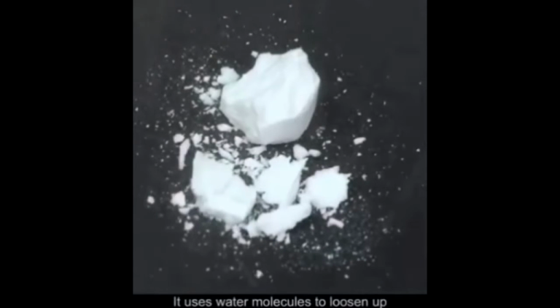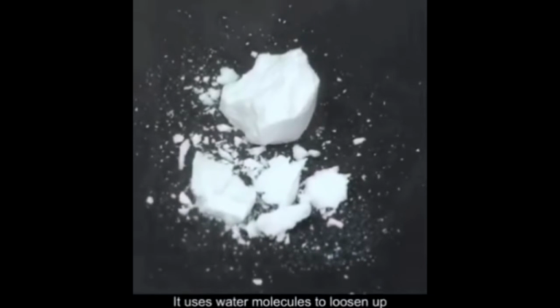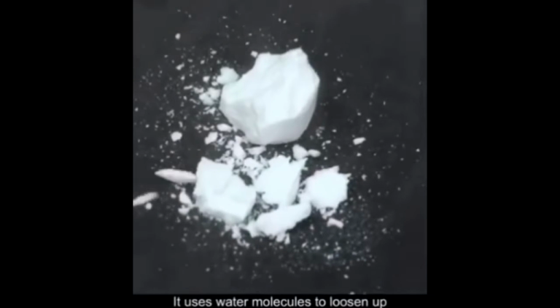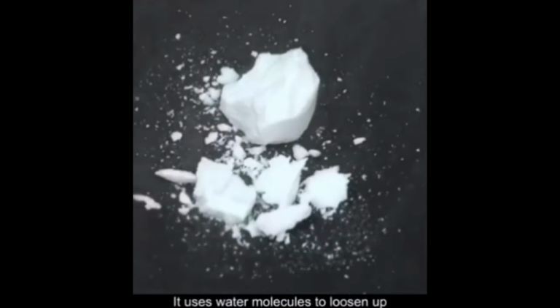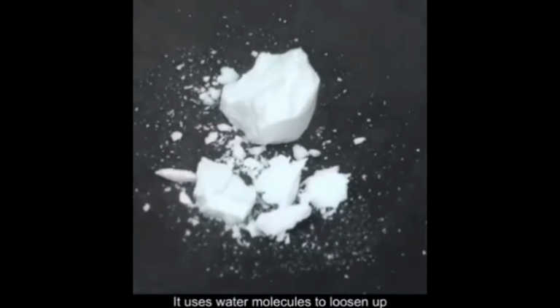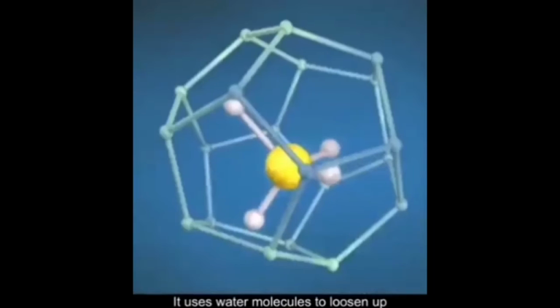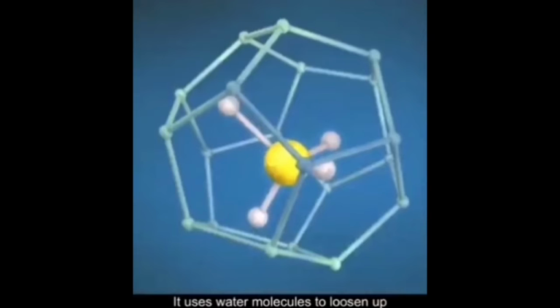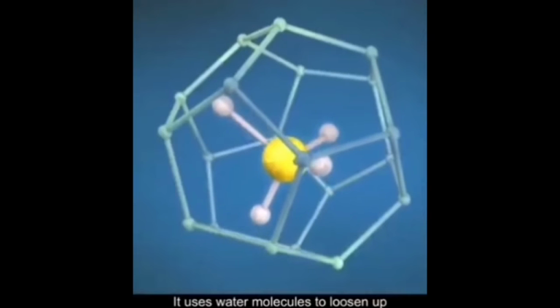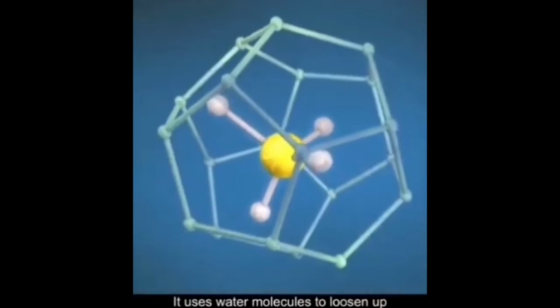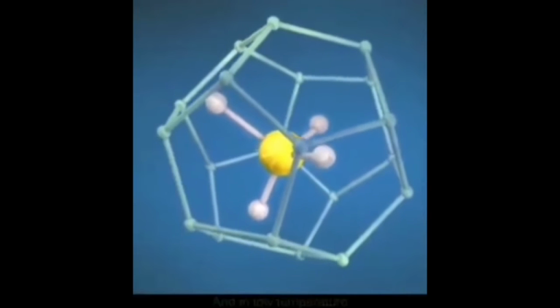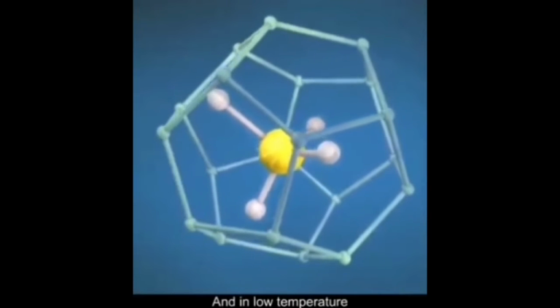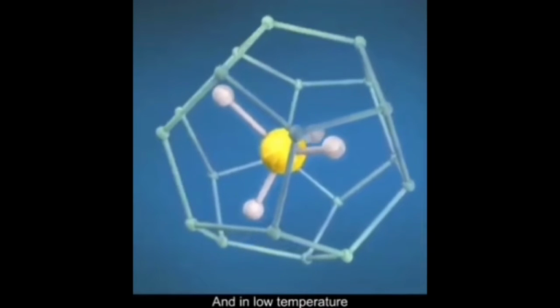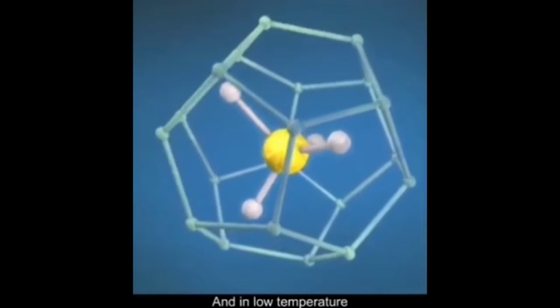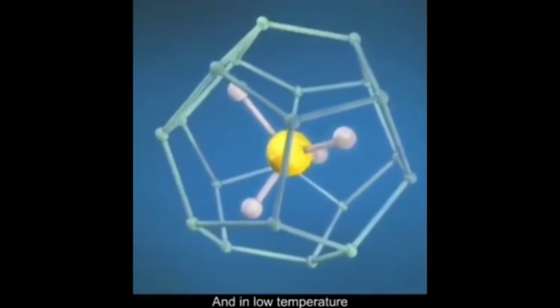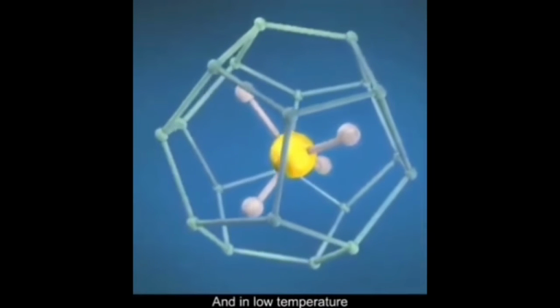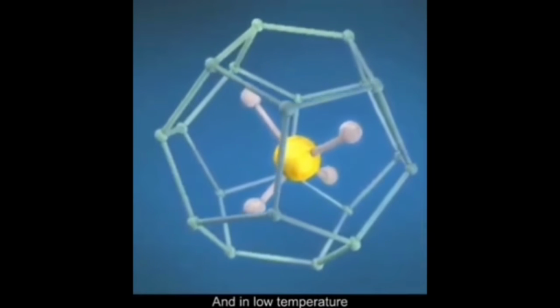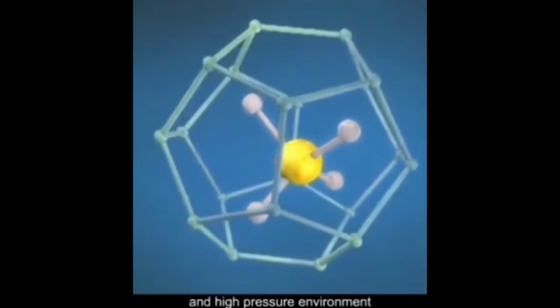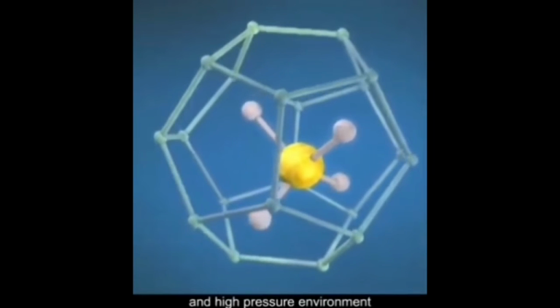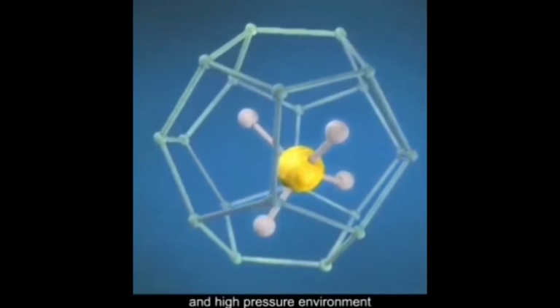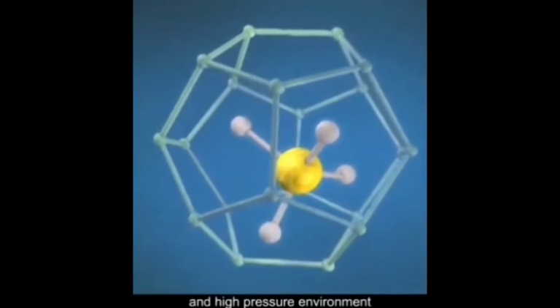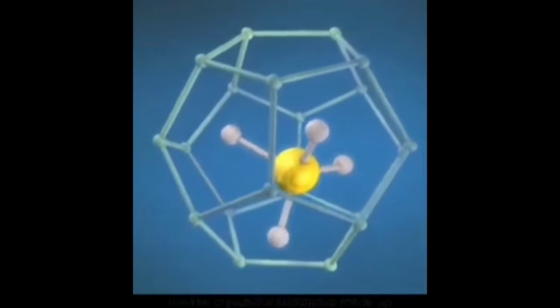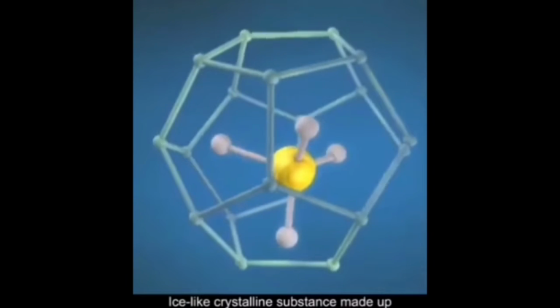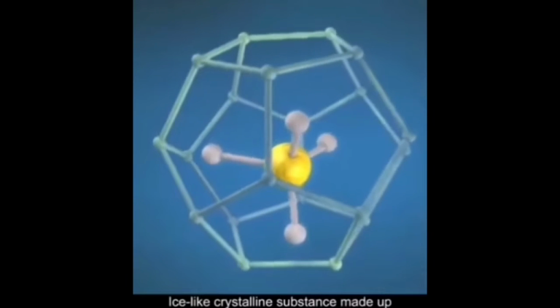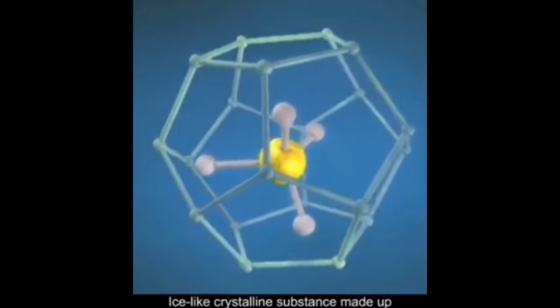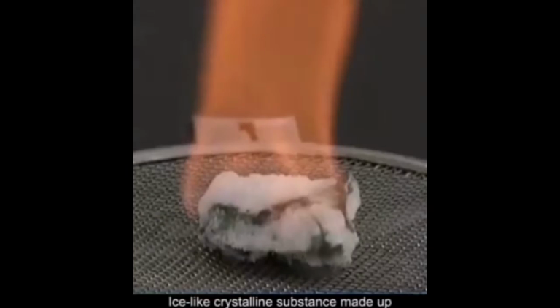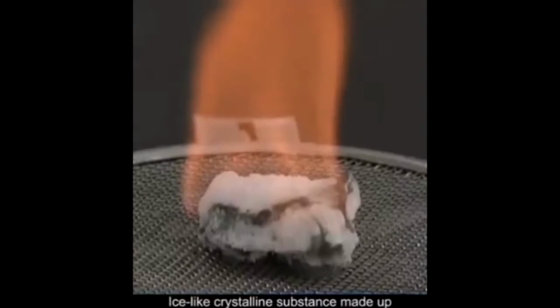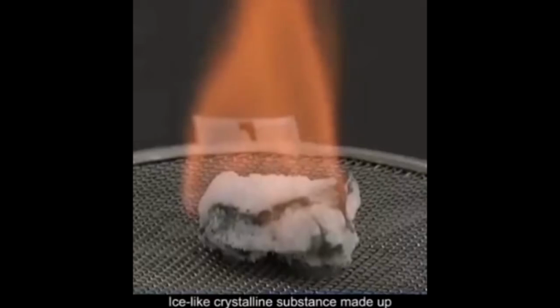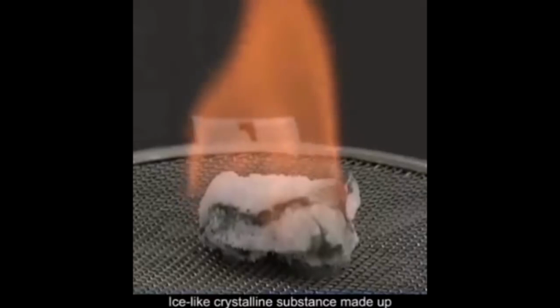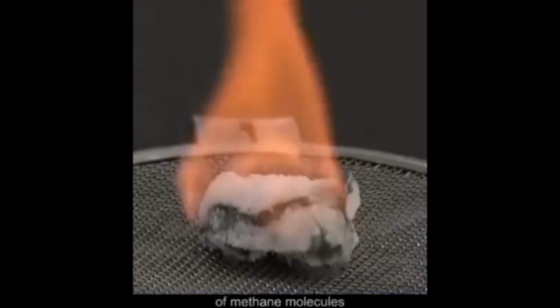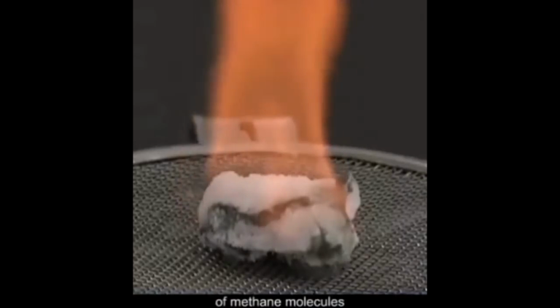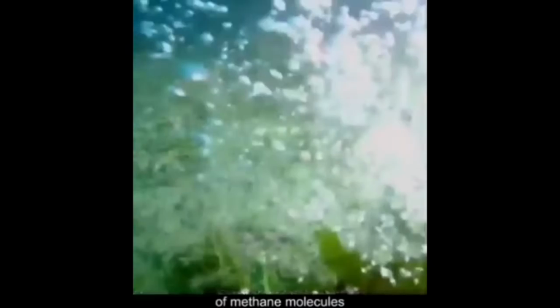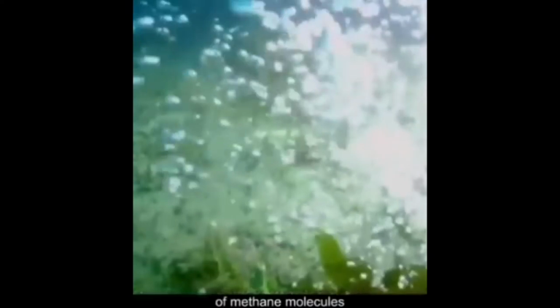It uses water molecules to loosen up, and in a low temperature and high pressure environment, forms an ice-like crystalline substance made up of methane molecules.